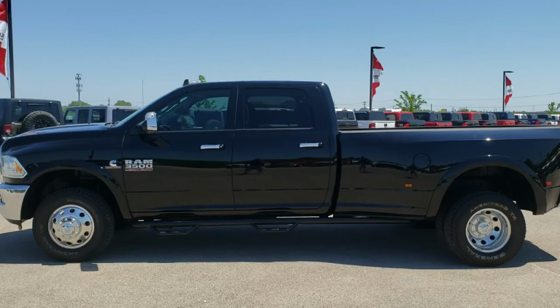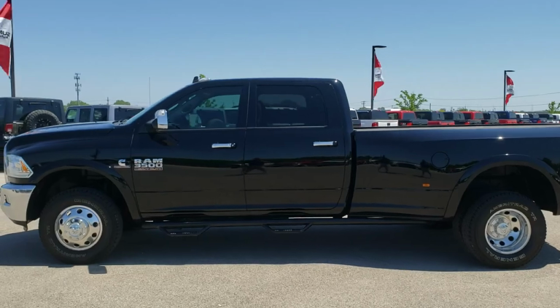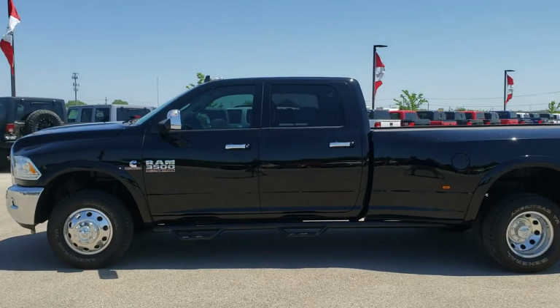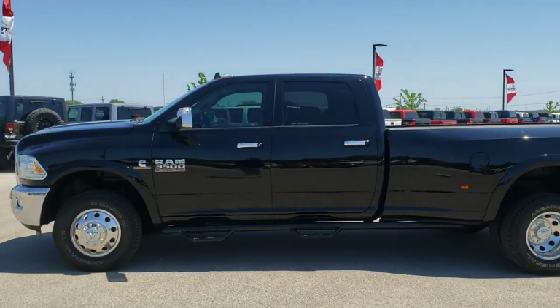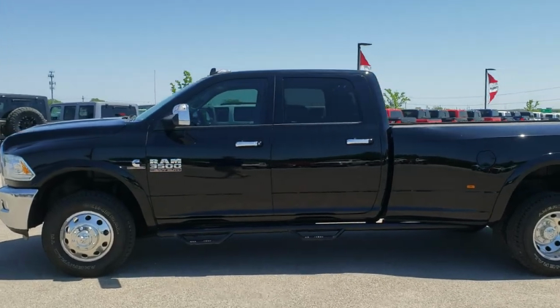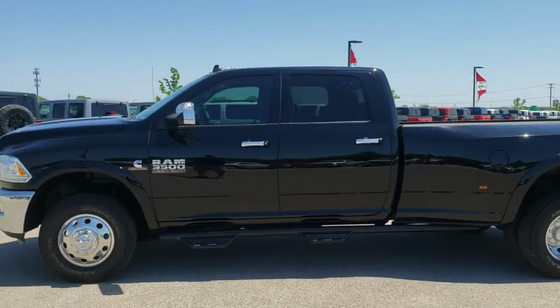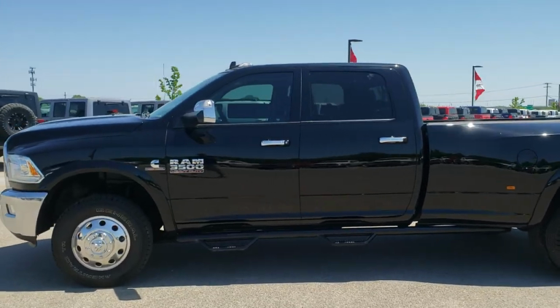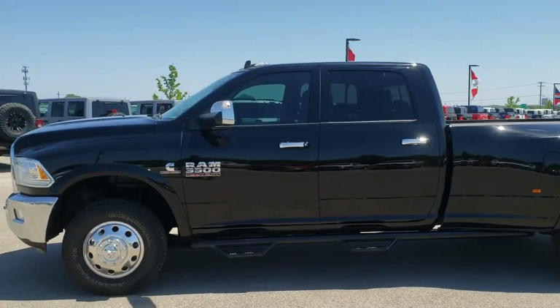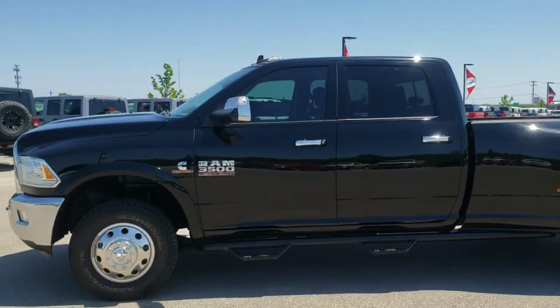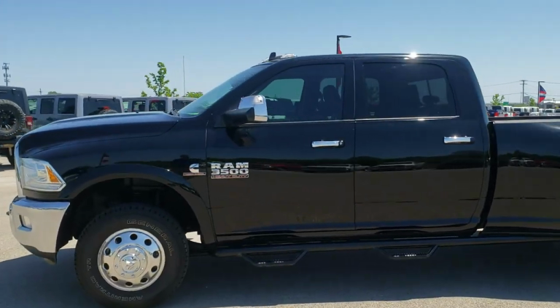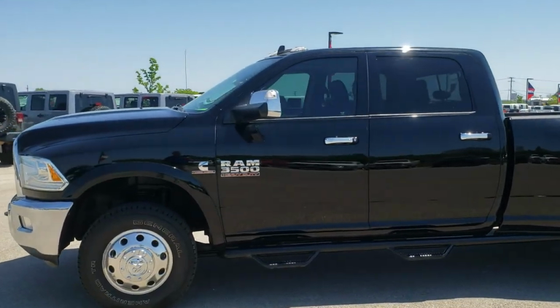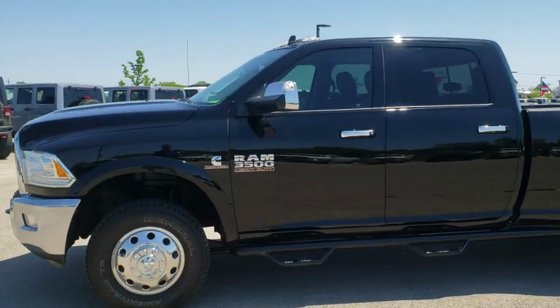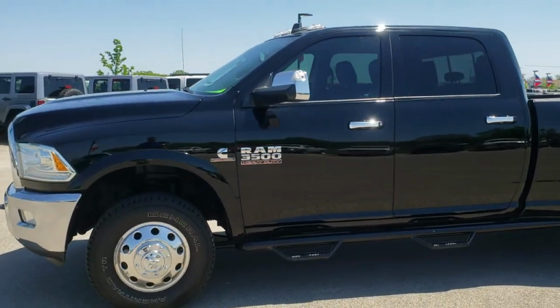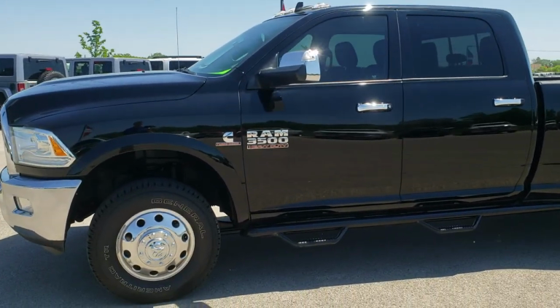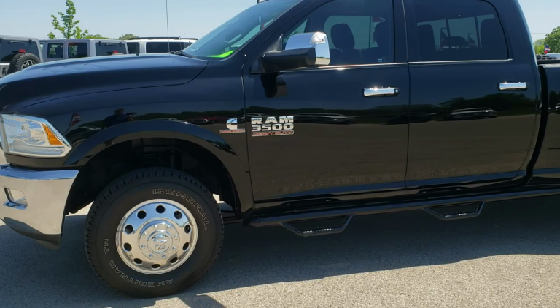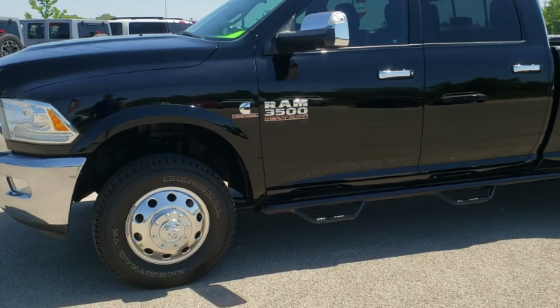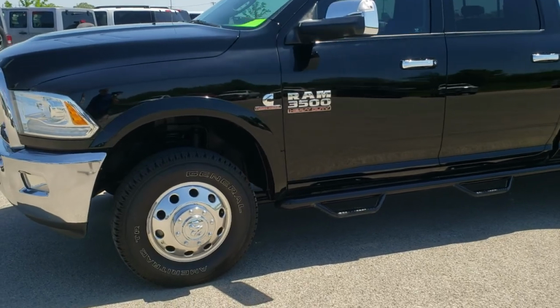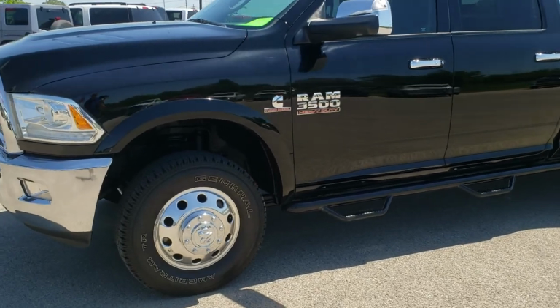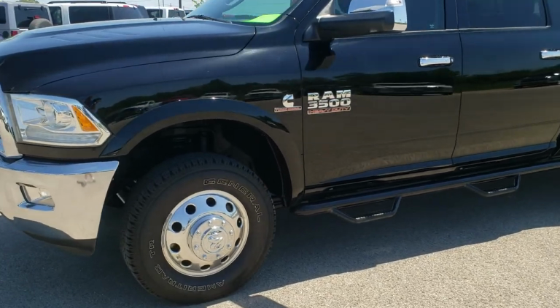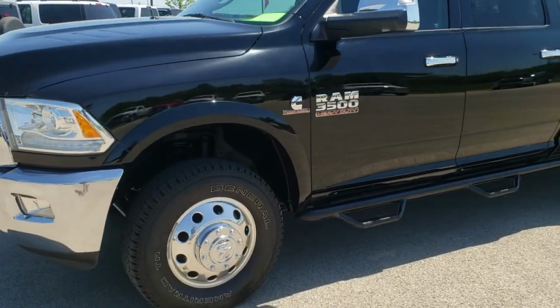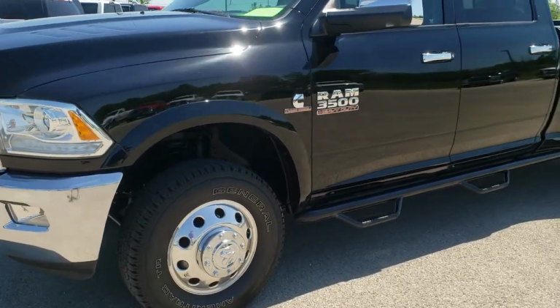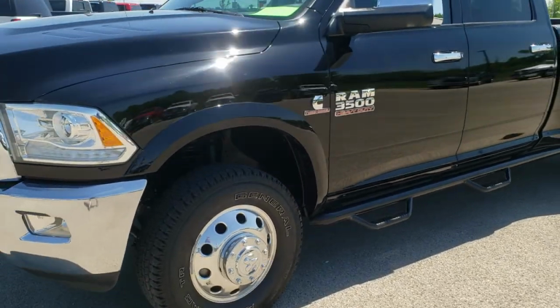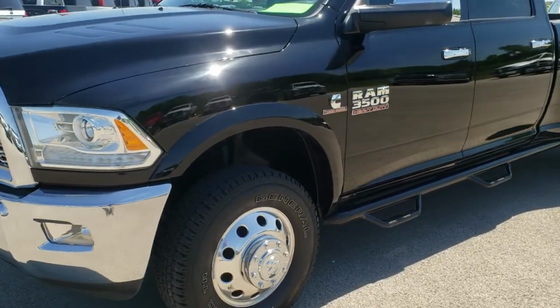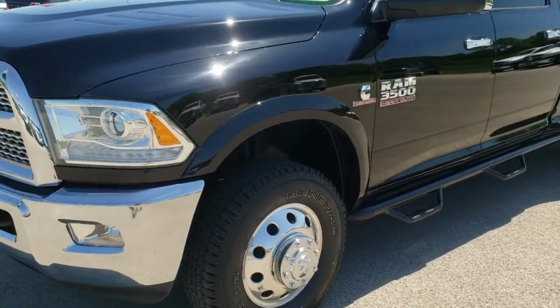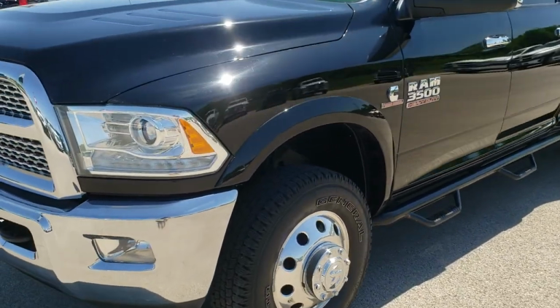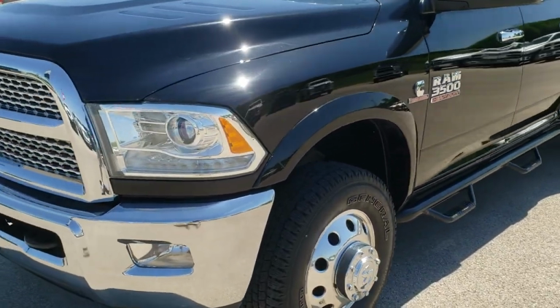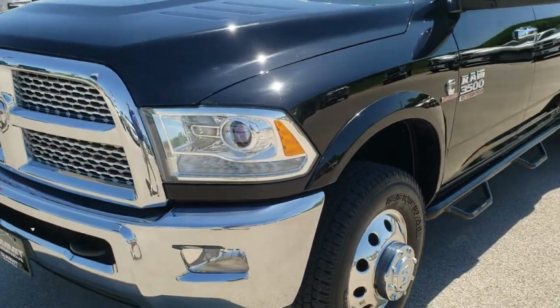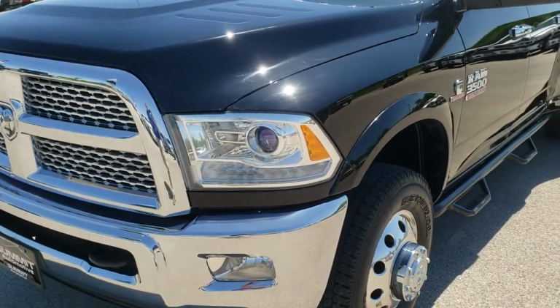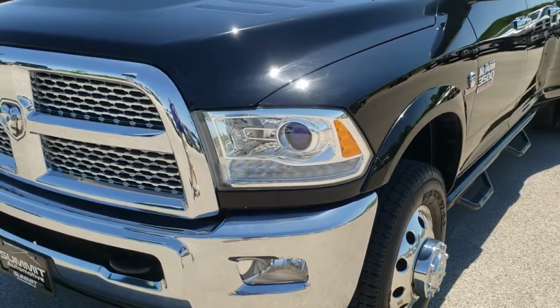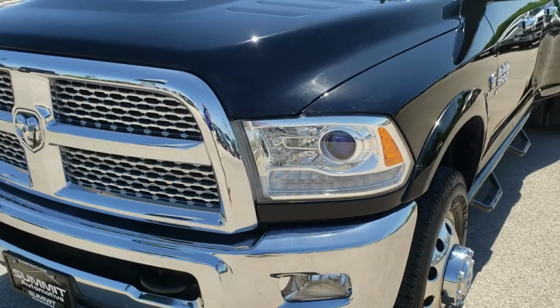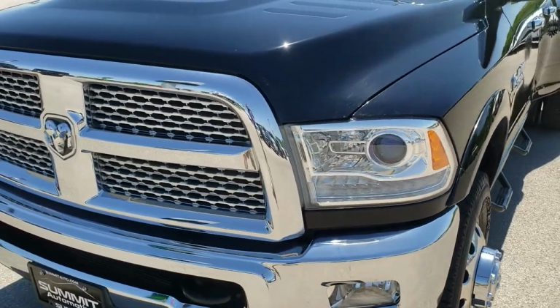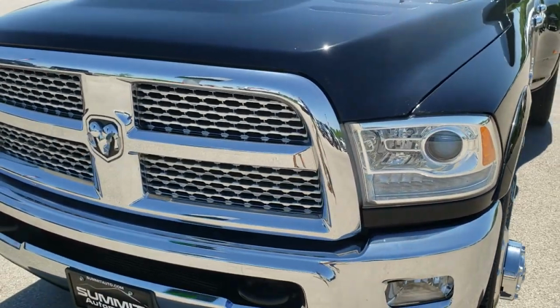This is stock number 10168. We are here at Summit Automotive in Fond du Lac, Wisconsin, your new and used heavy duty truck and Ram headquarters.